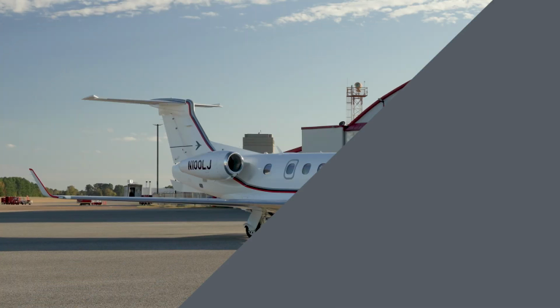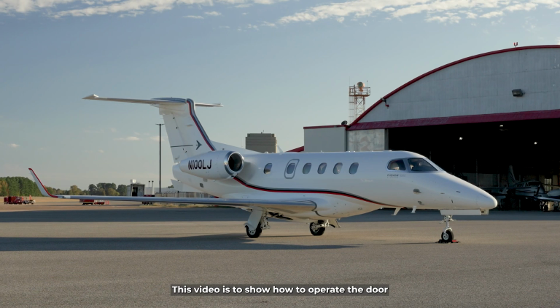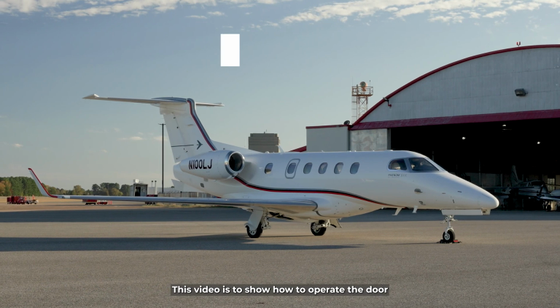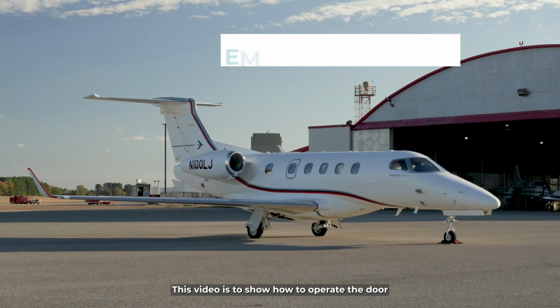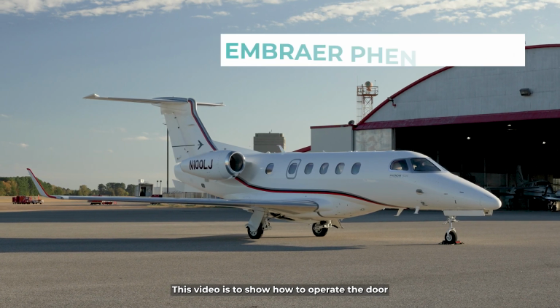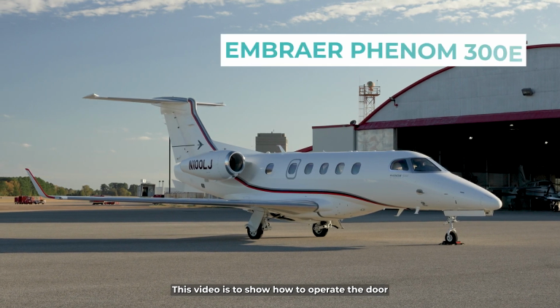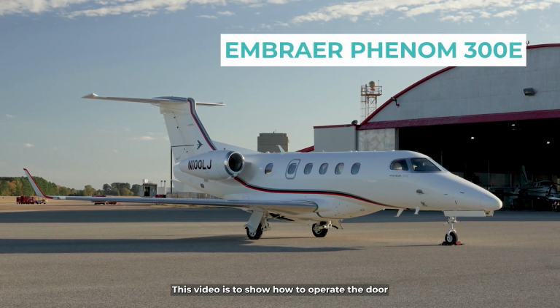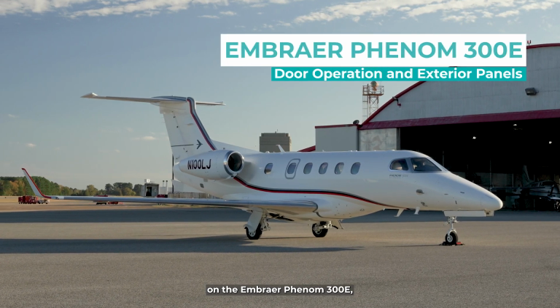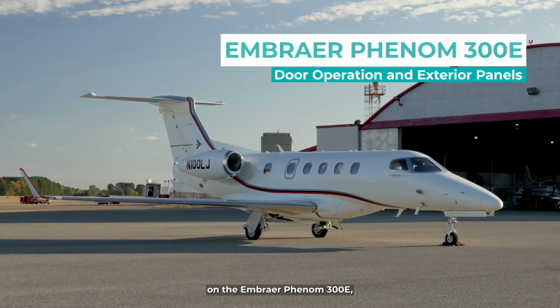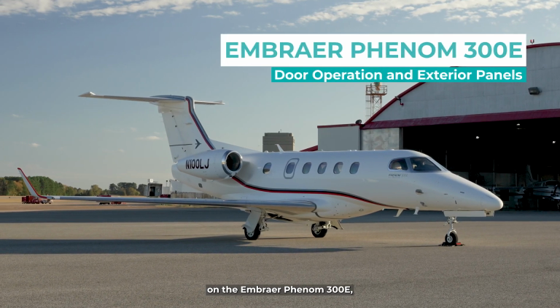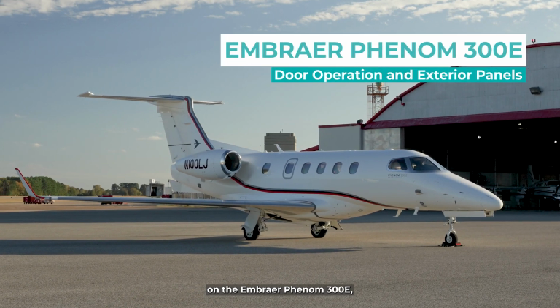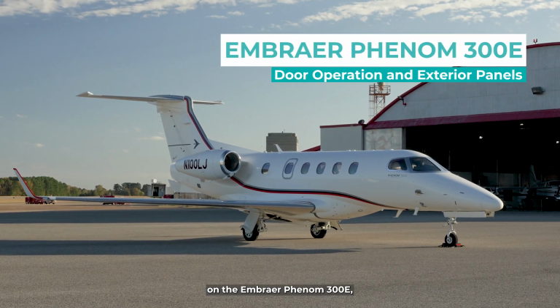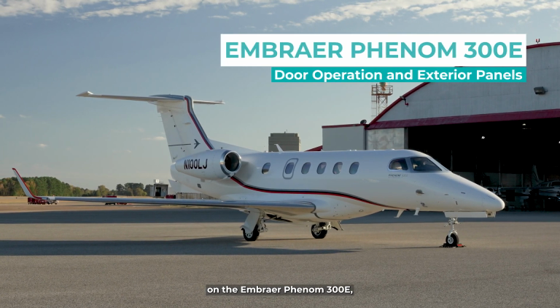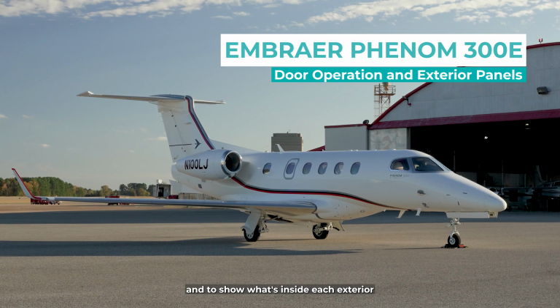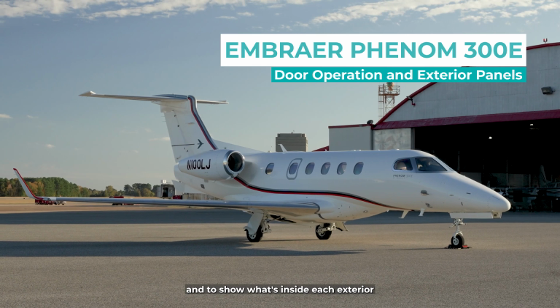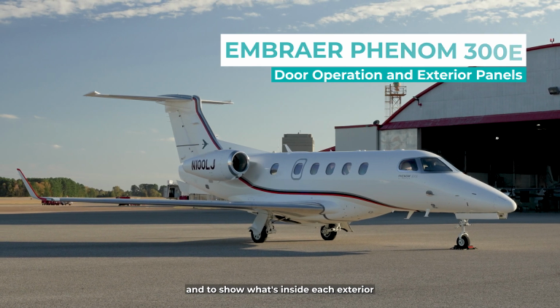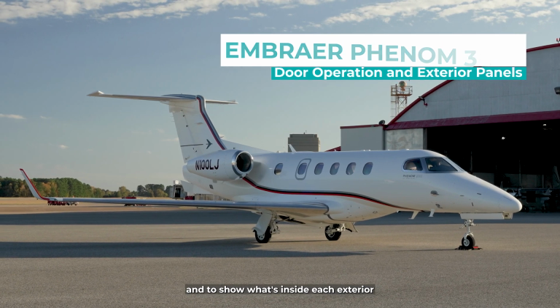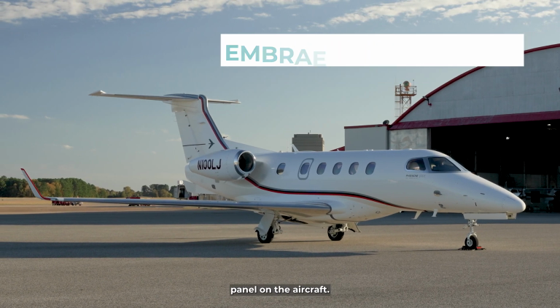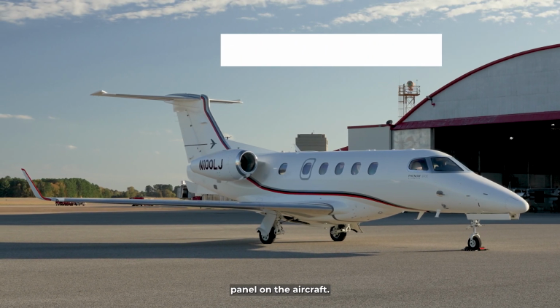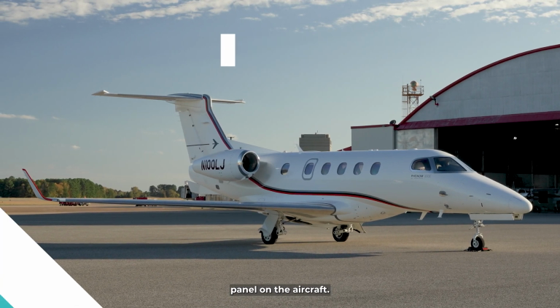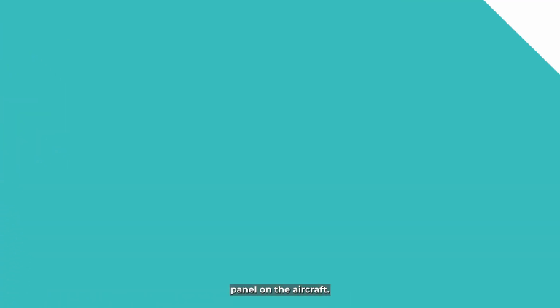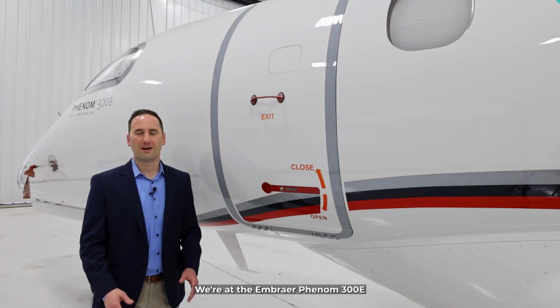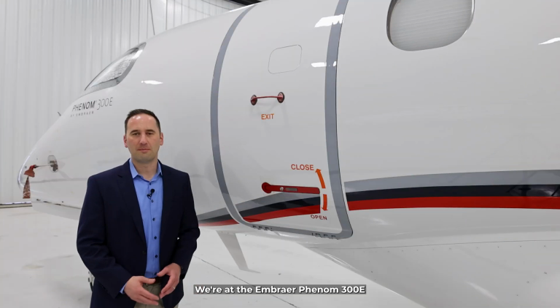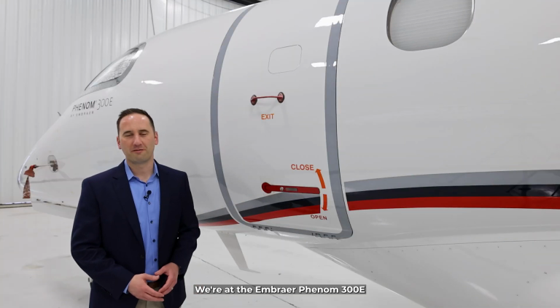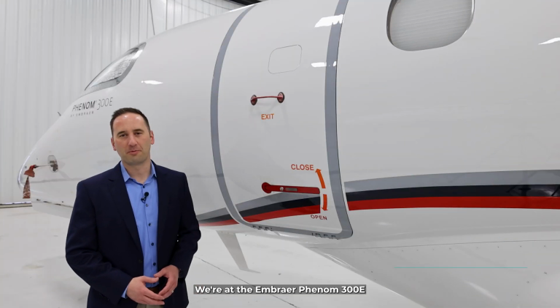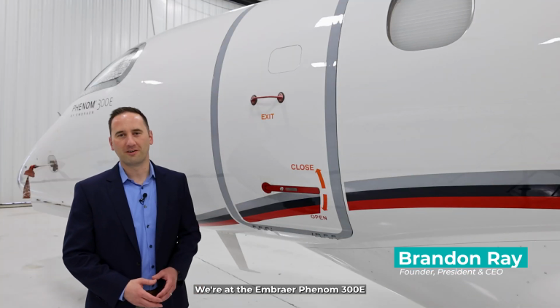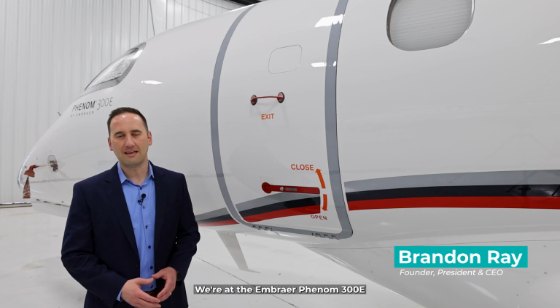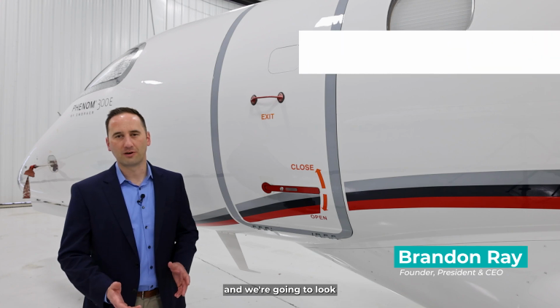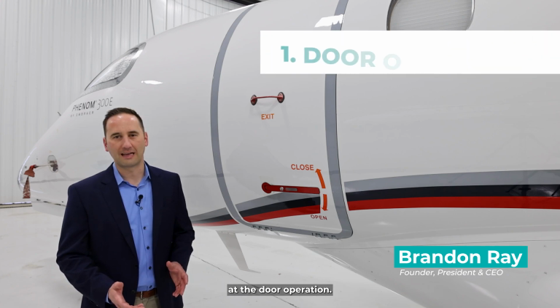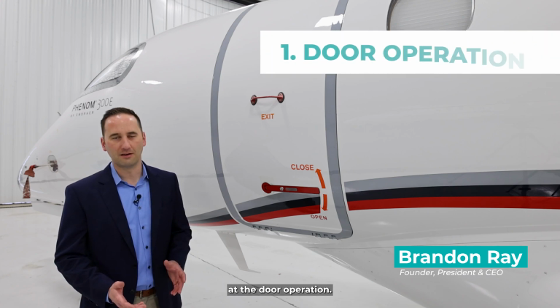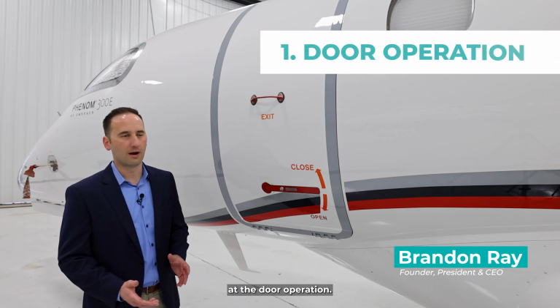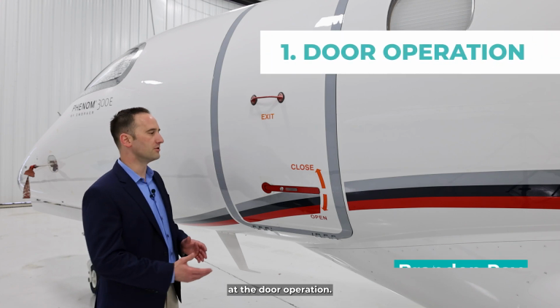This video is to show how to operate the door on the Embraer Phenom 300E and to show what's inside each exterior panel on the aircraft. We're going to look at the door operation.